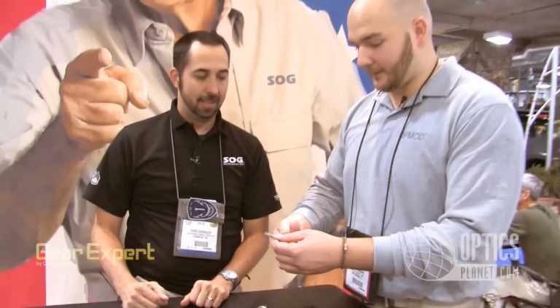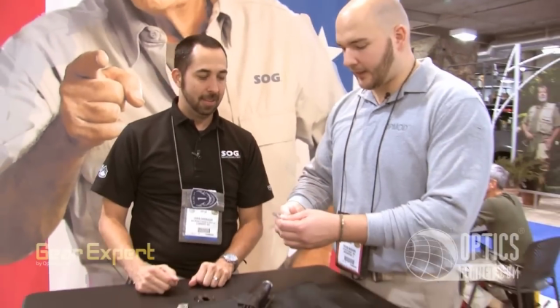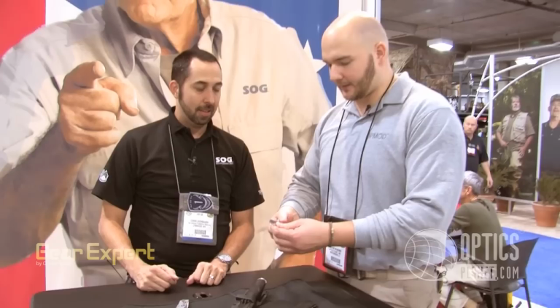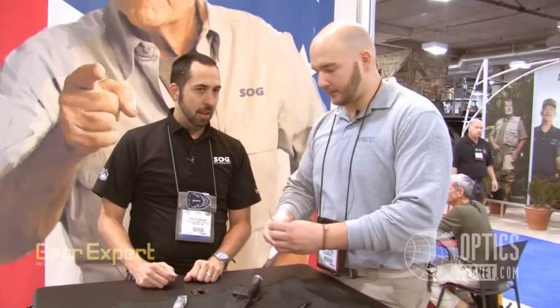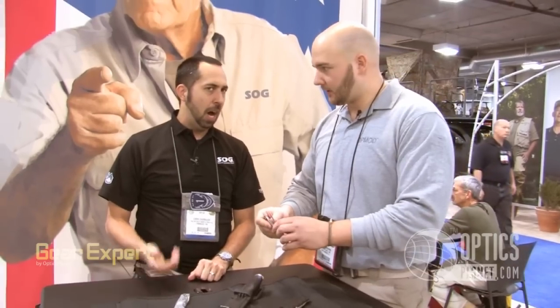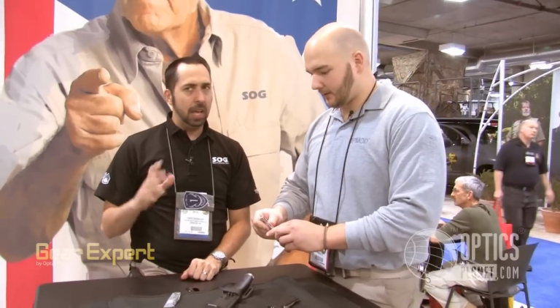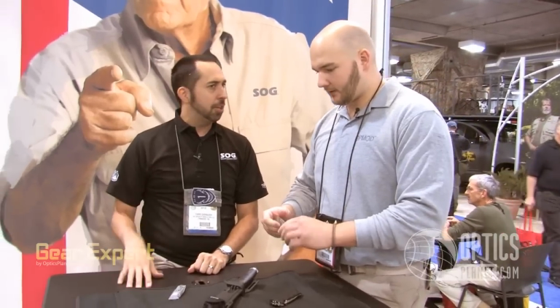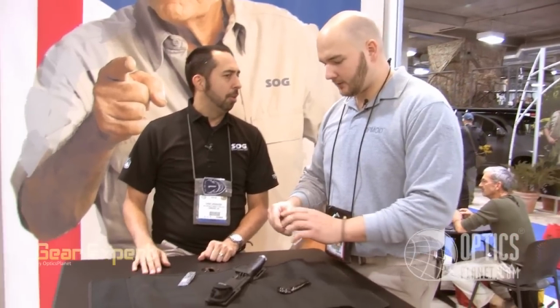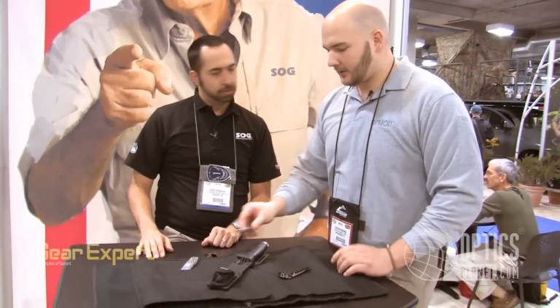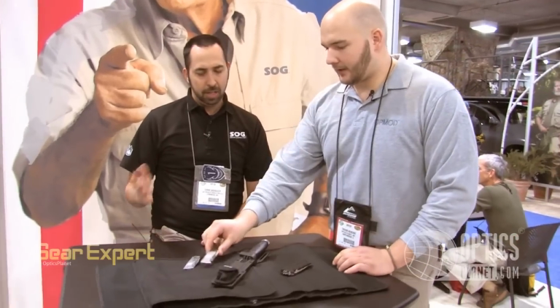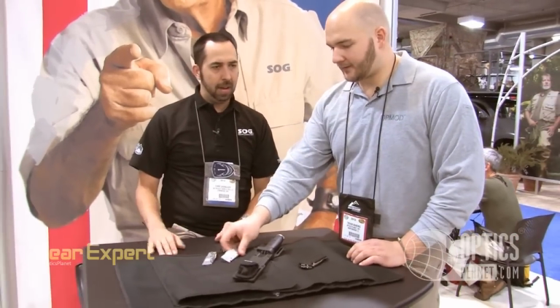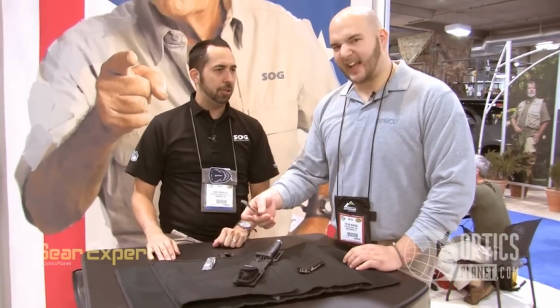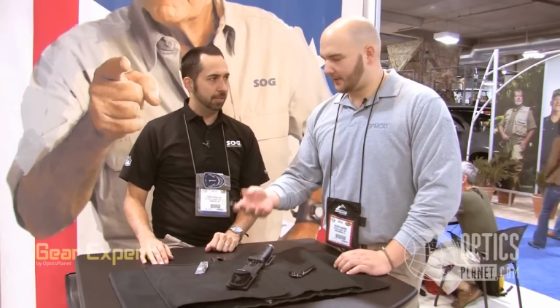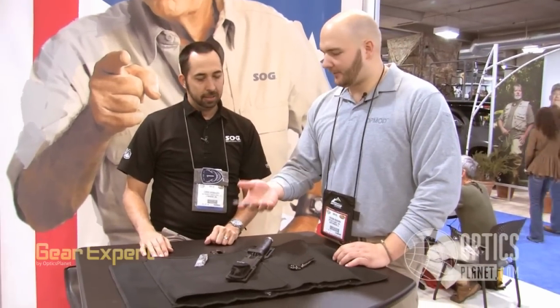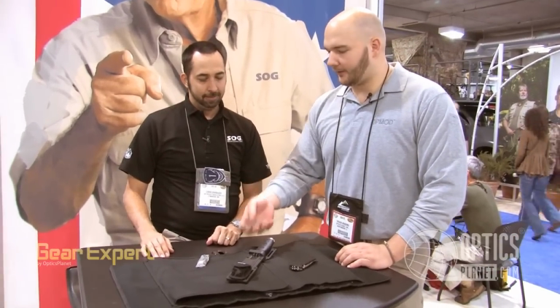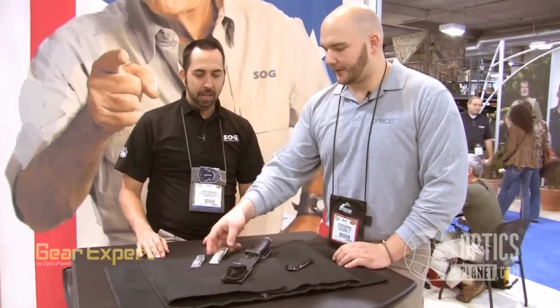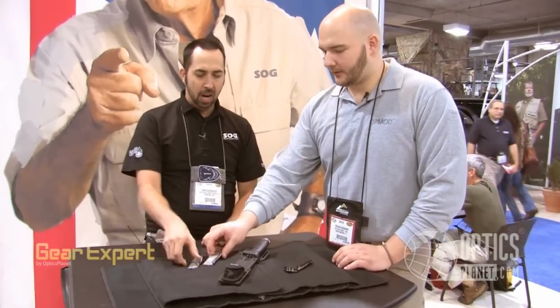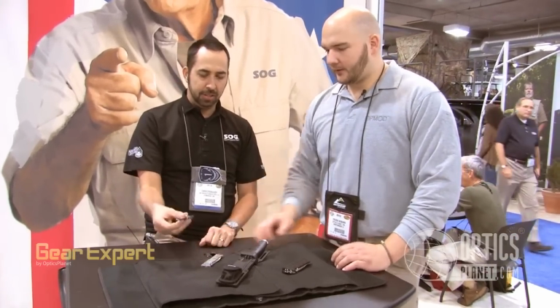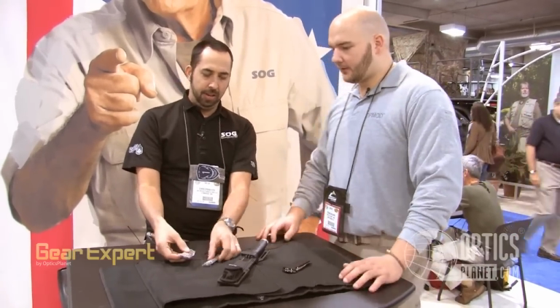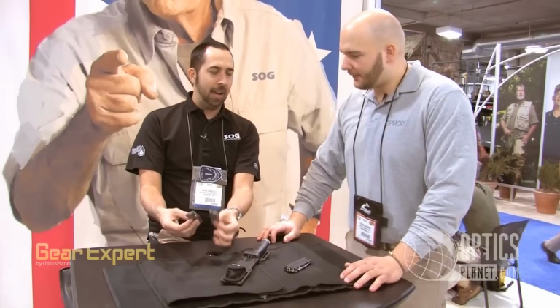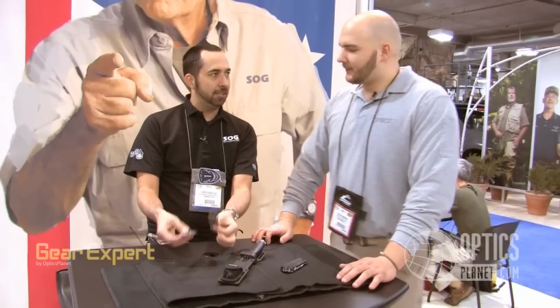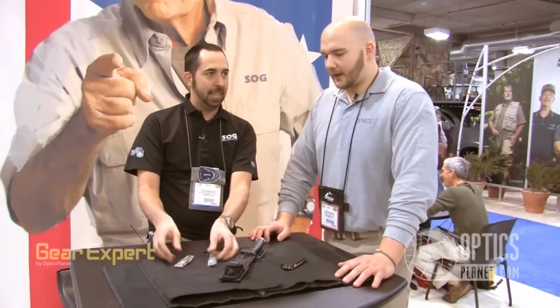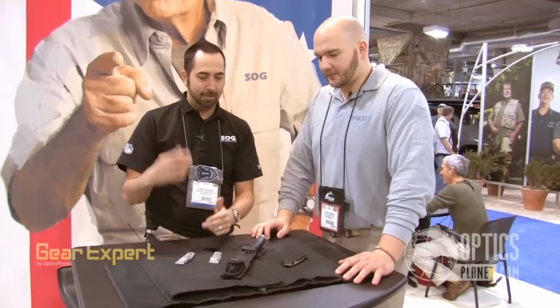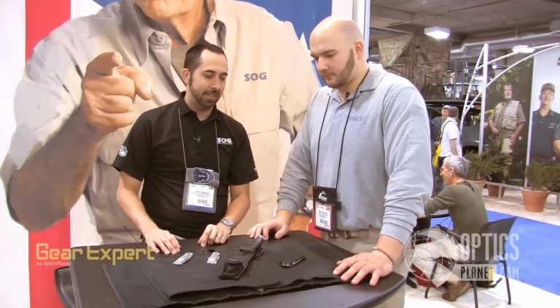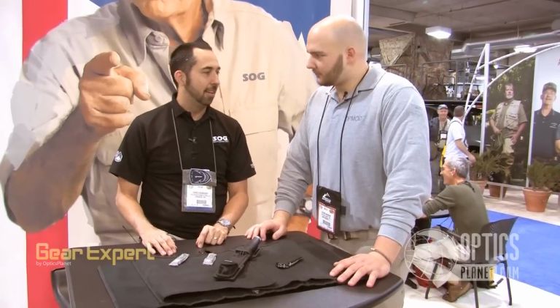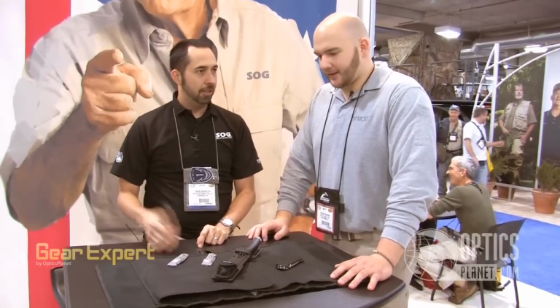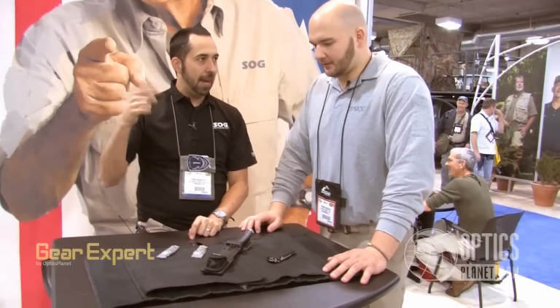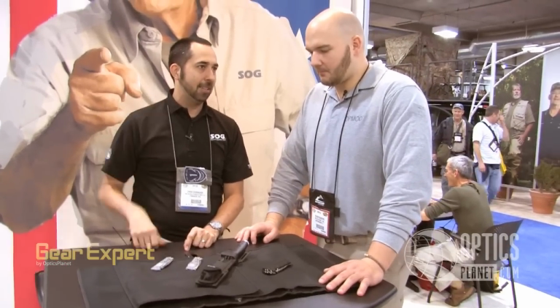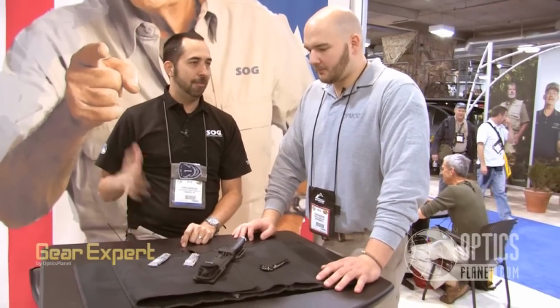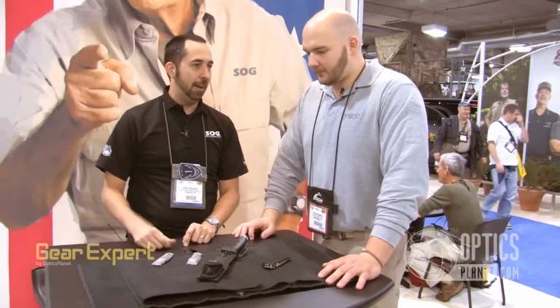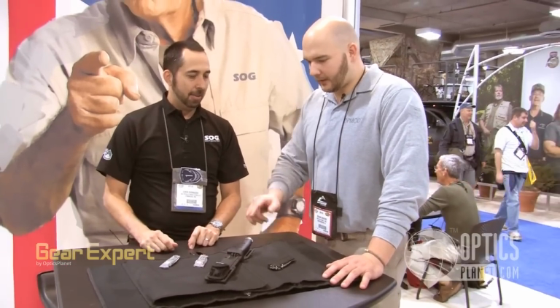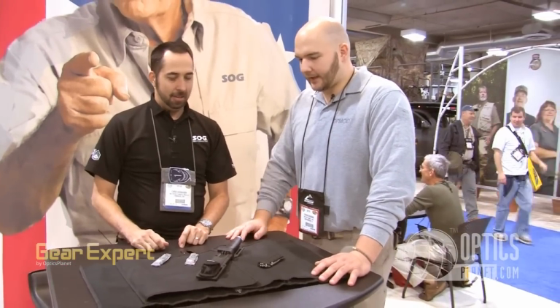So Slim Jim — when are these things going to be available? Late March, early April. Nice, so we're looking at about two or three months. Very lightweight — I think they're two and two and a half ounces, something like that. It's ridiculously light. That's awesome. Throw it in your backpack, forget about it.